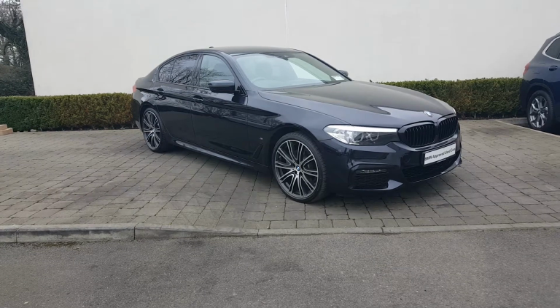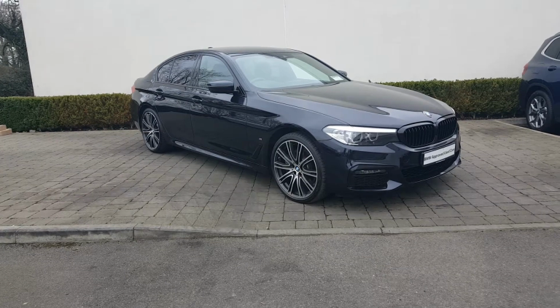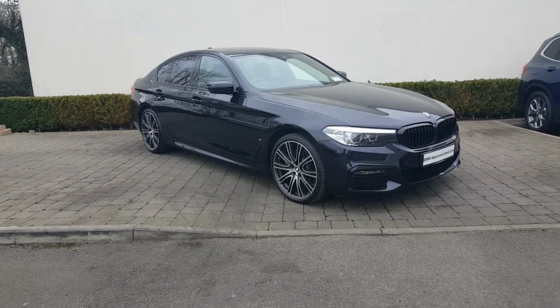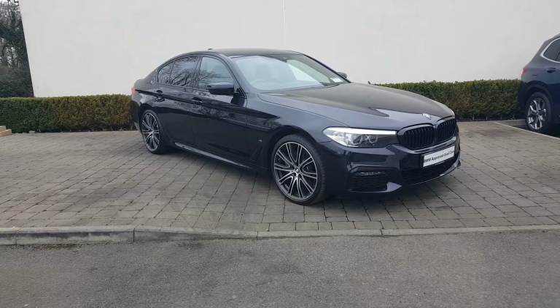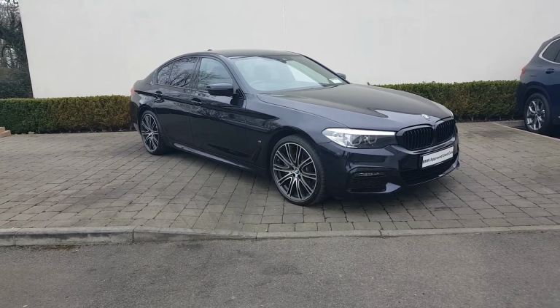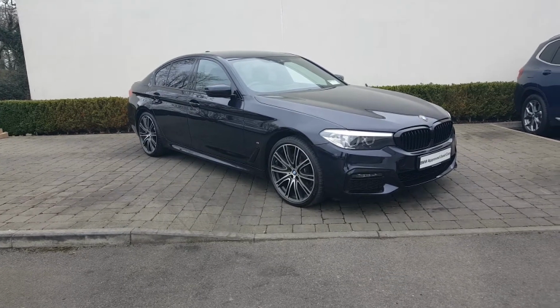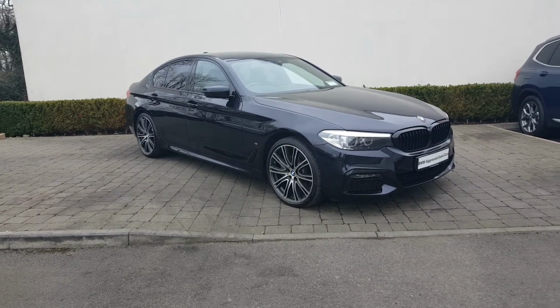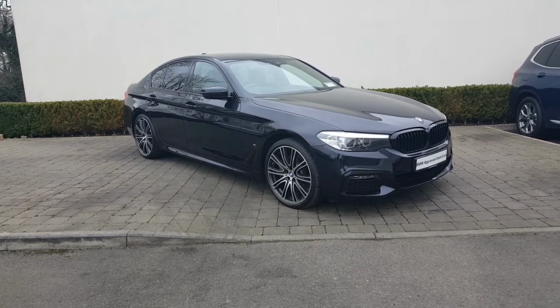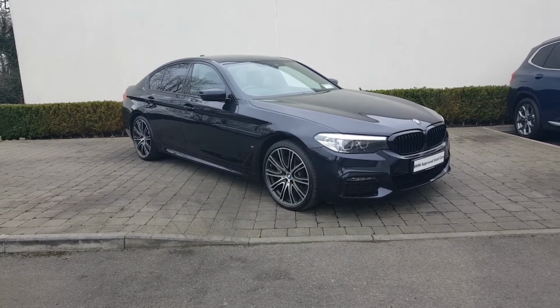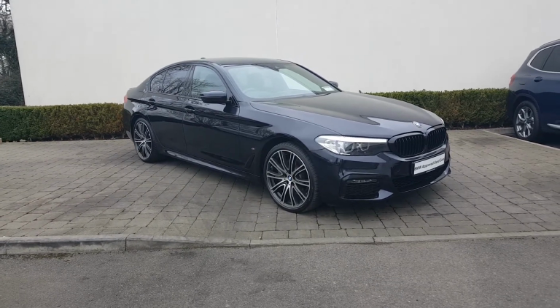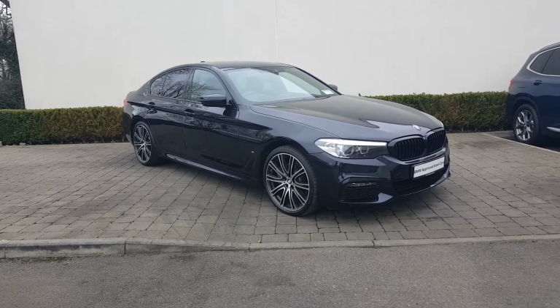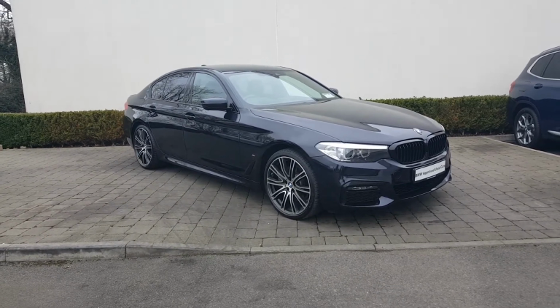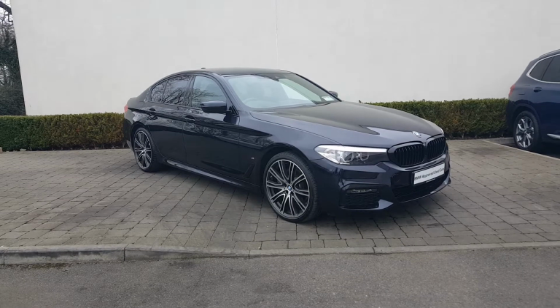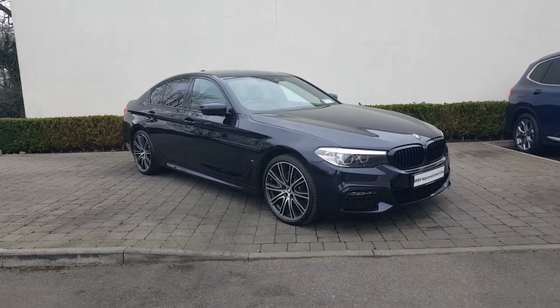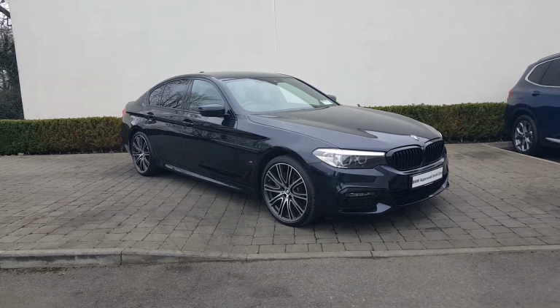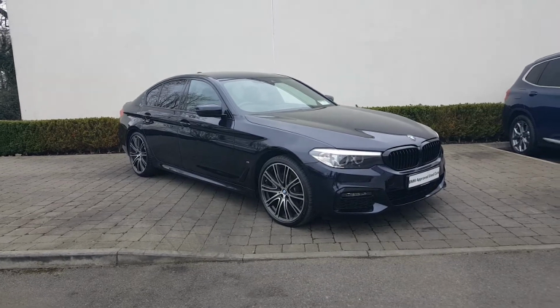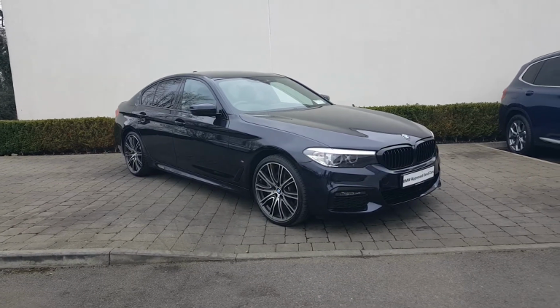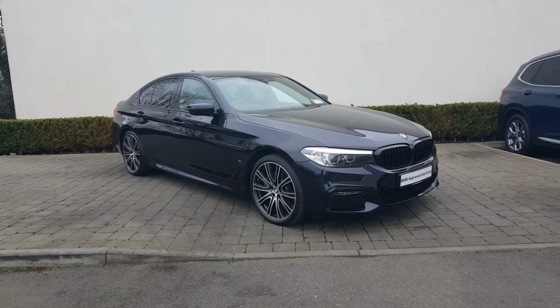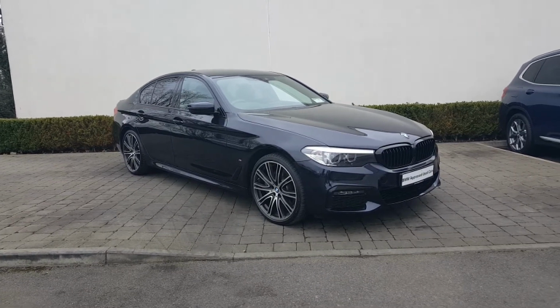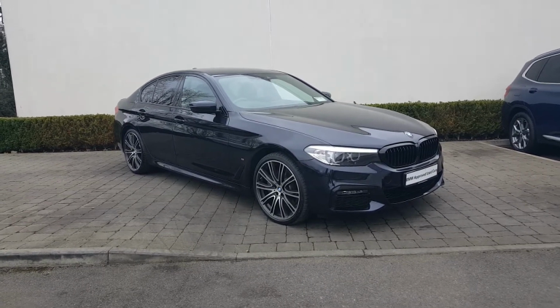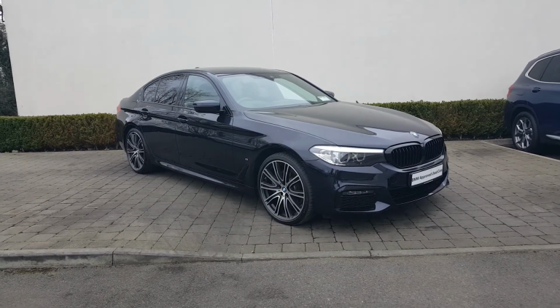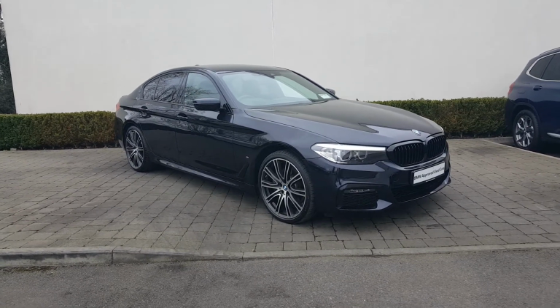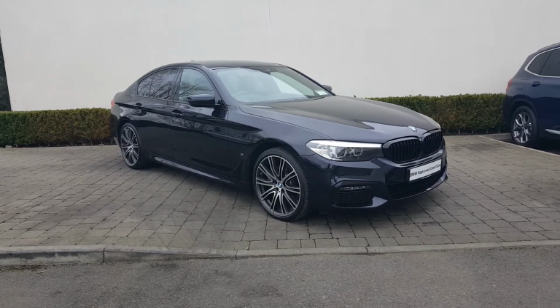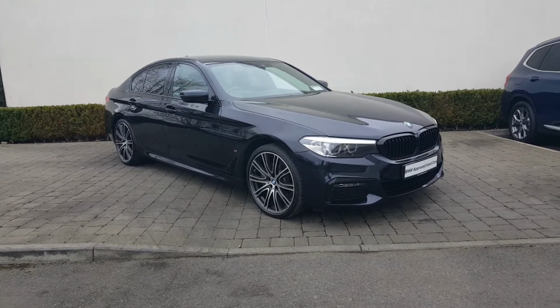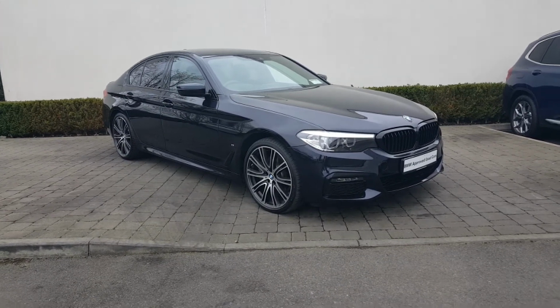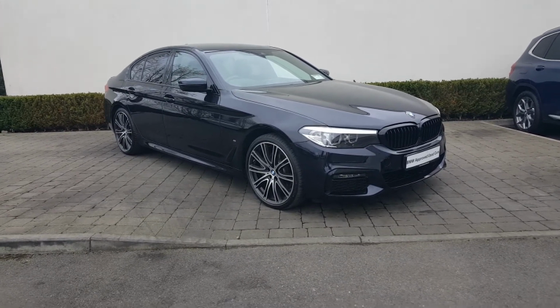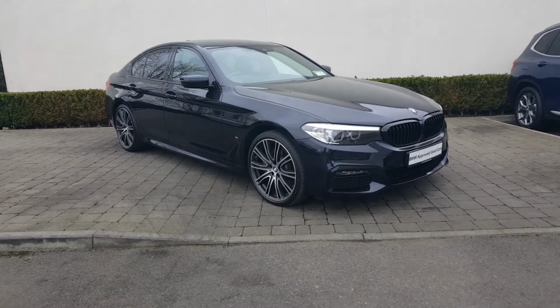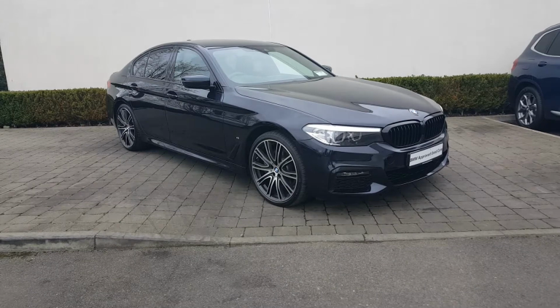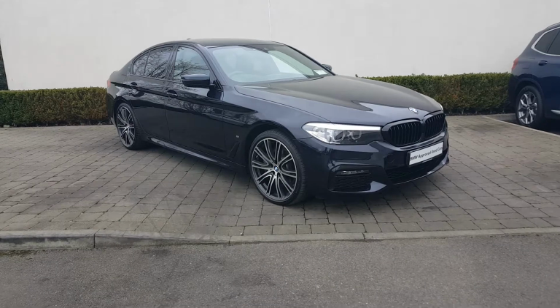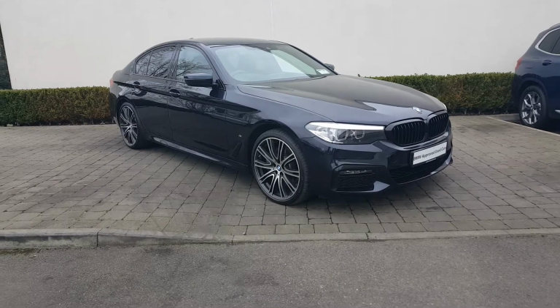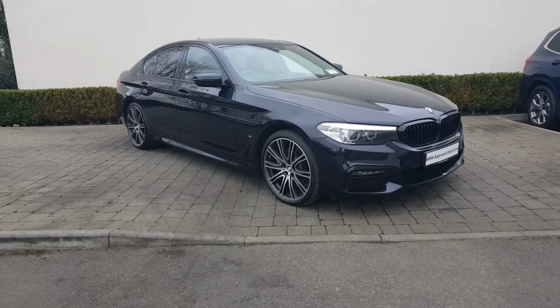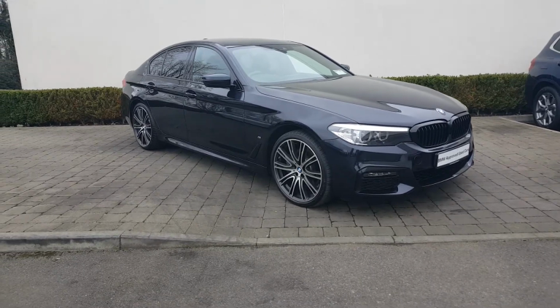Hi, Sean Paul here from Colm Quinn BMW at Athlone. Here with this 2019 BMW 530e M Sport. This car has a top speed of 252 km/h and a 2.0L hybrid engine.